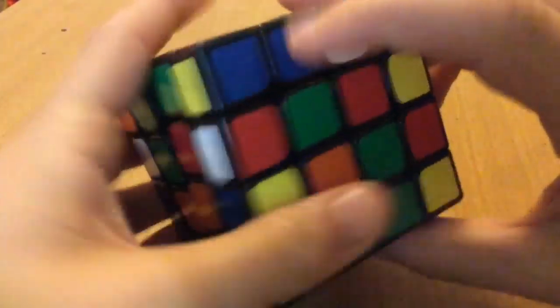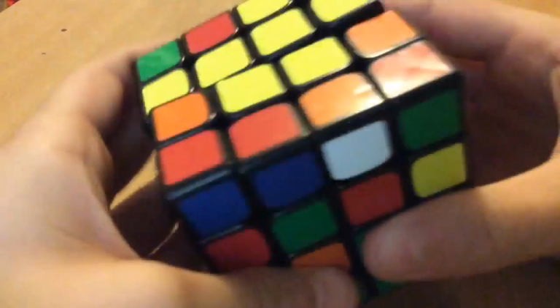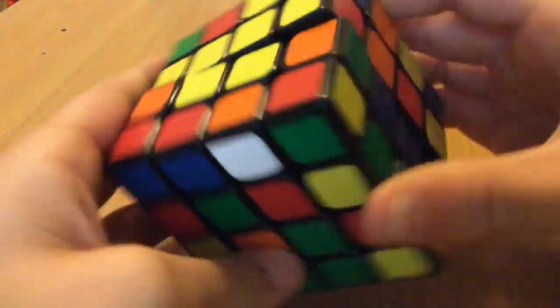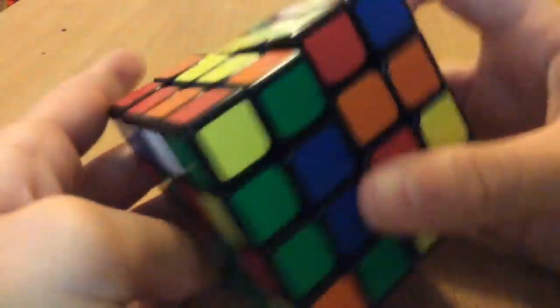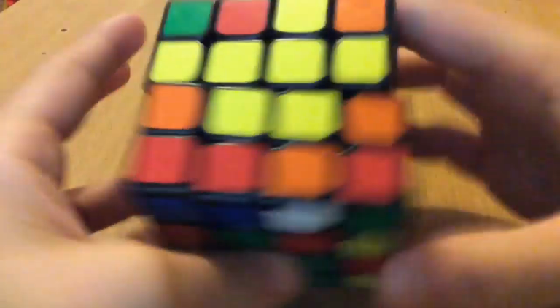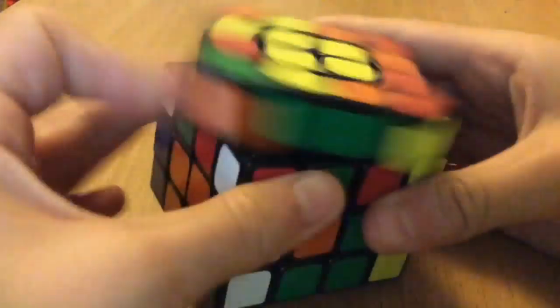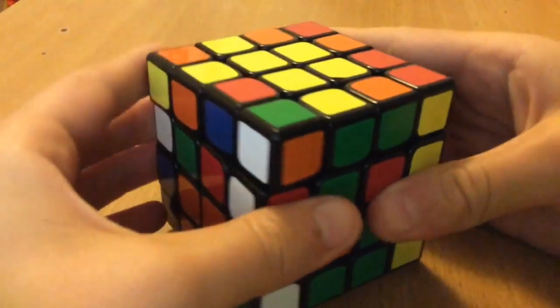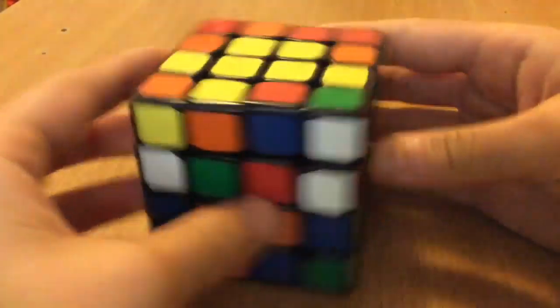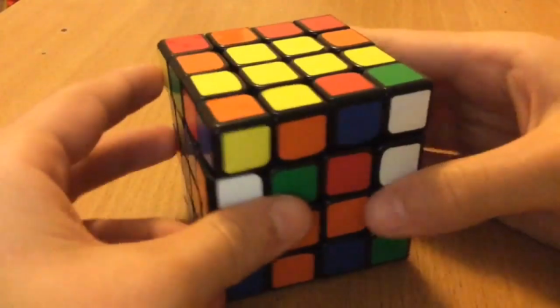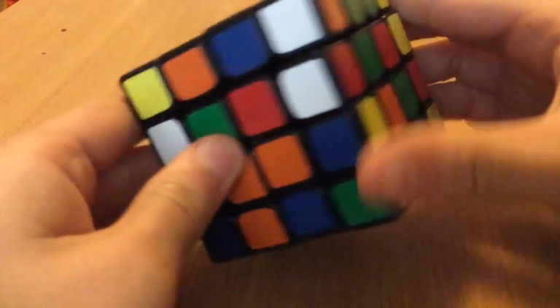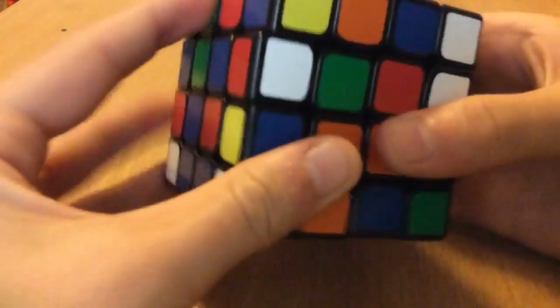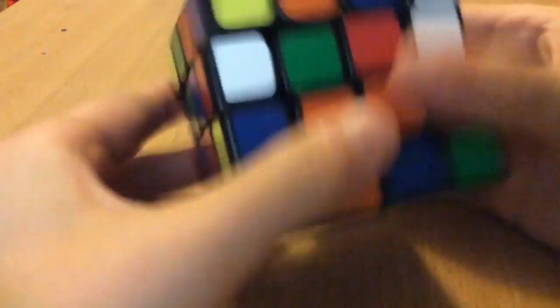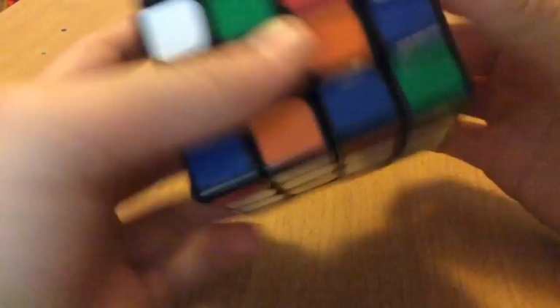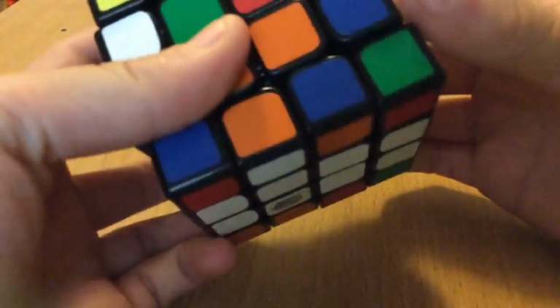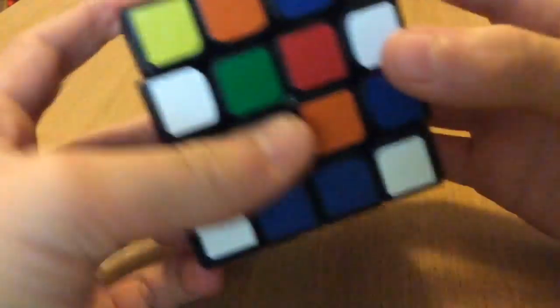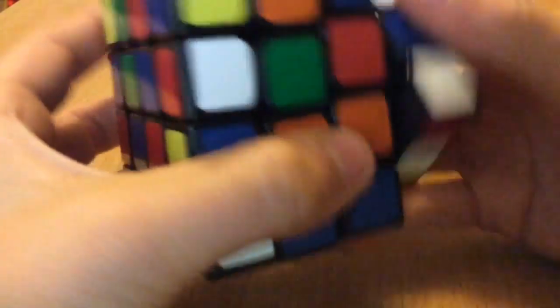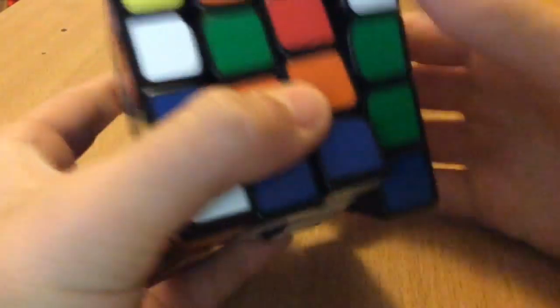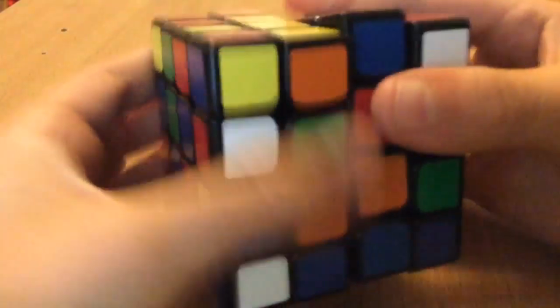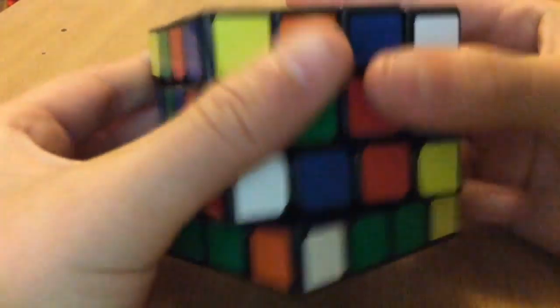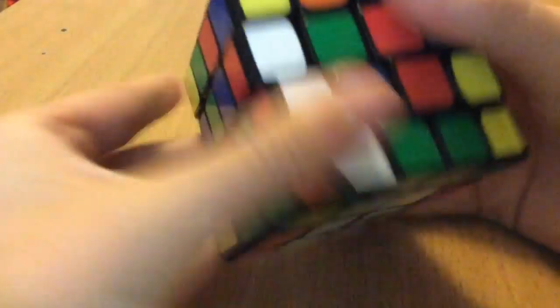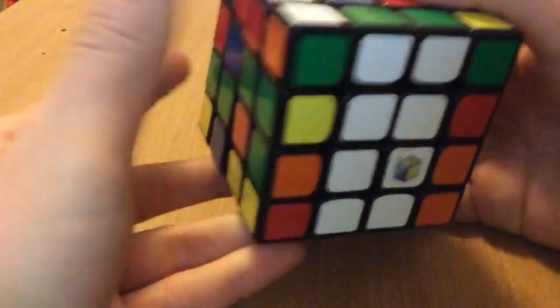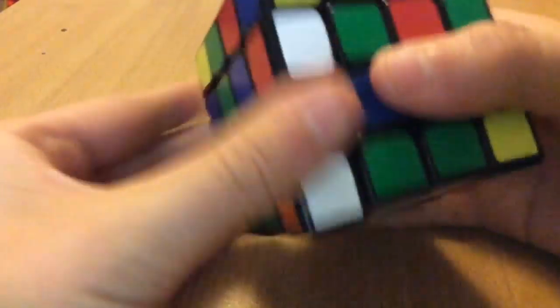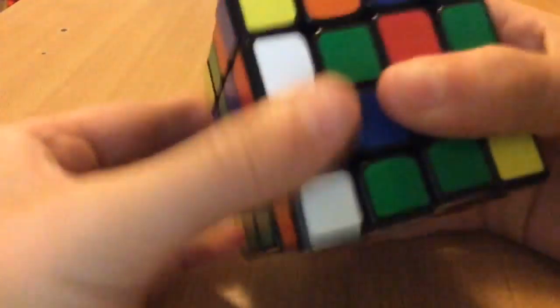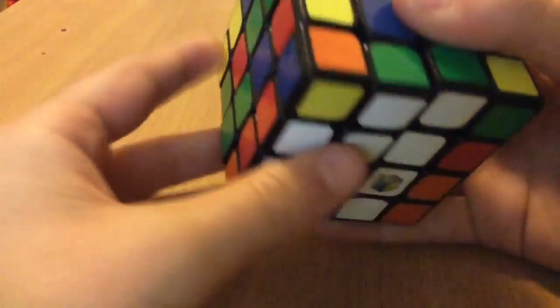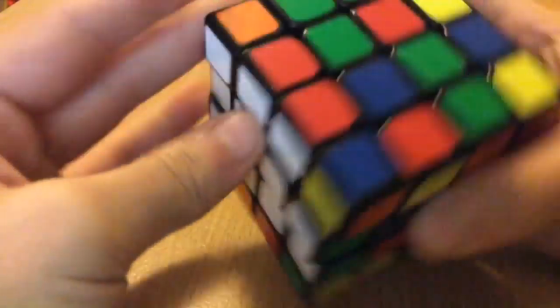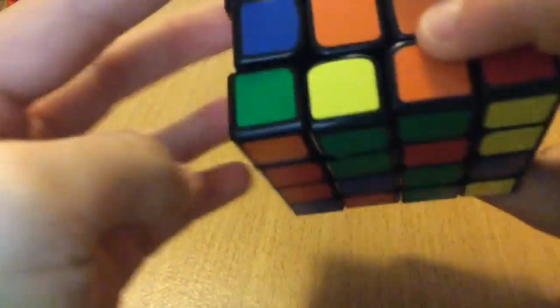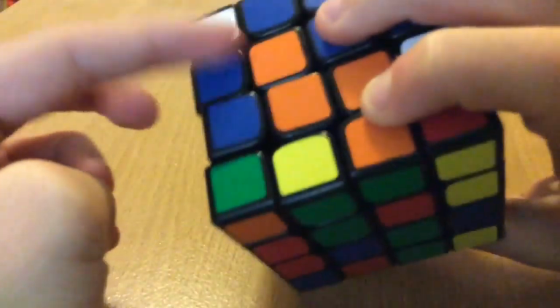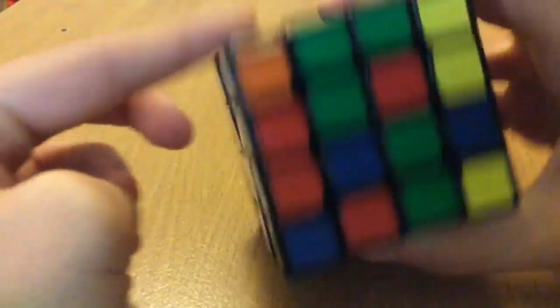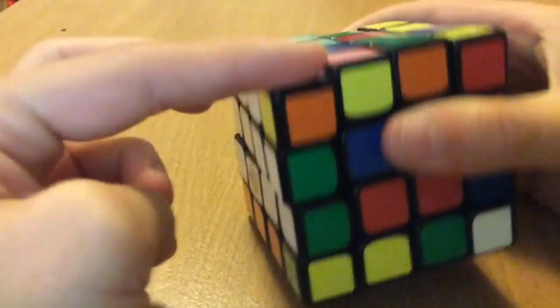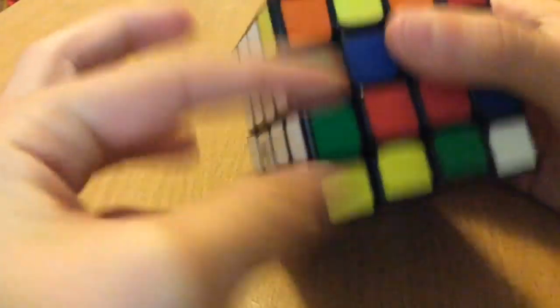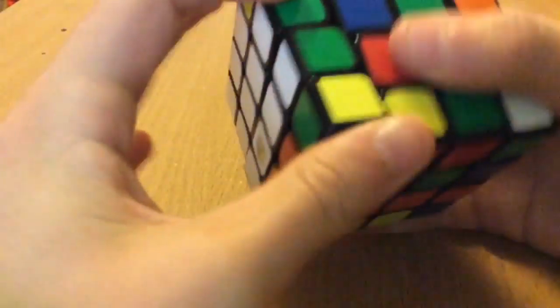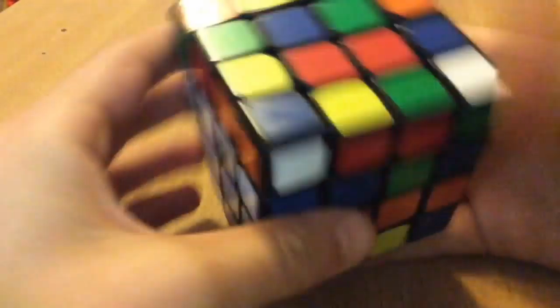Put this down, and the last one is the same case, so like that — right here and down — and these three are all in the correct spots.